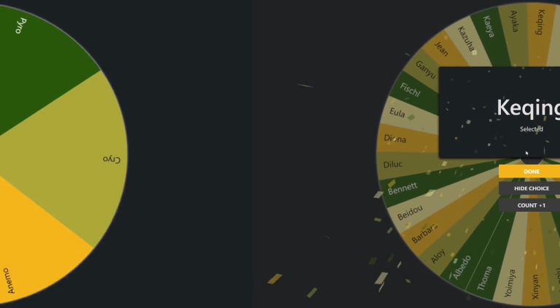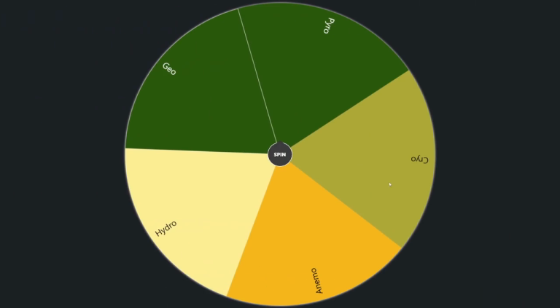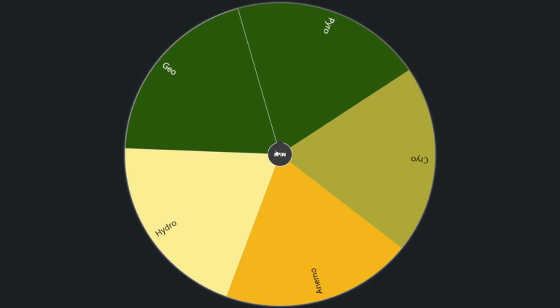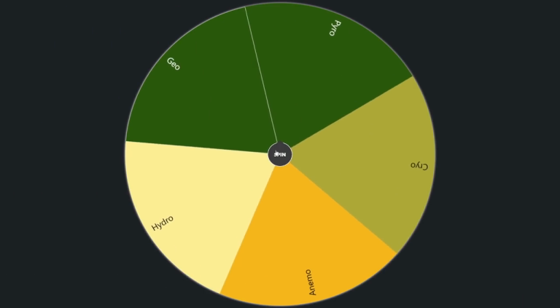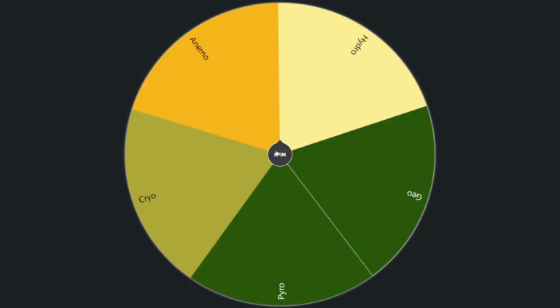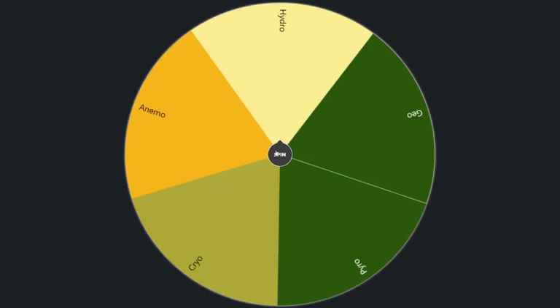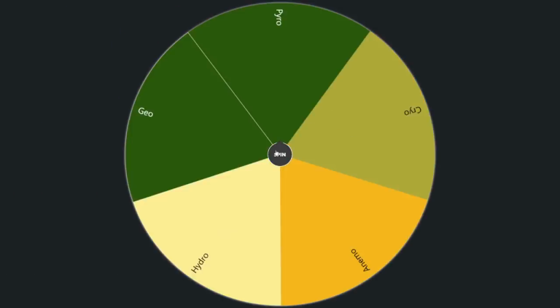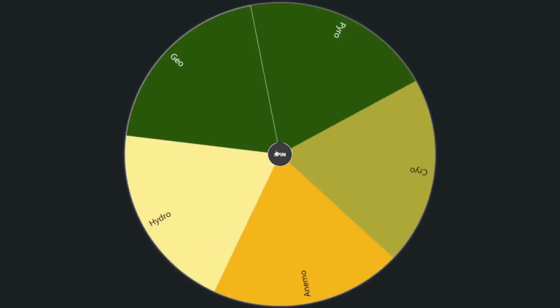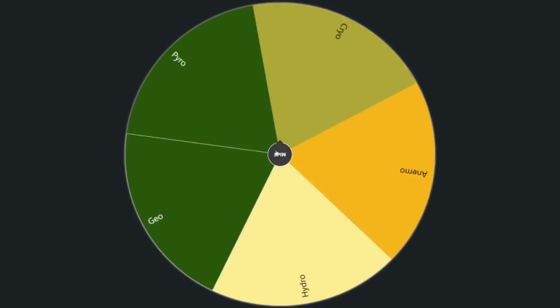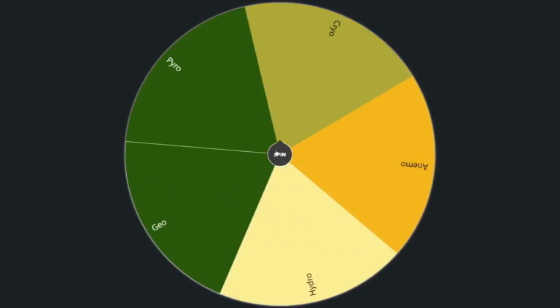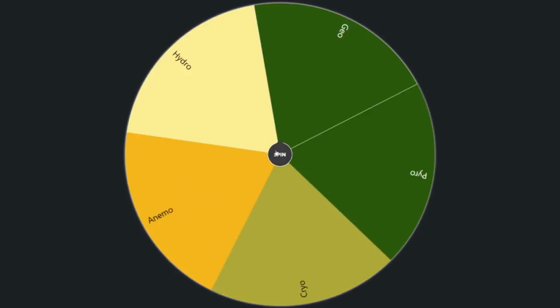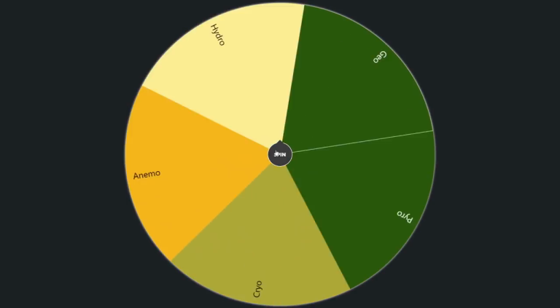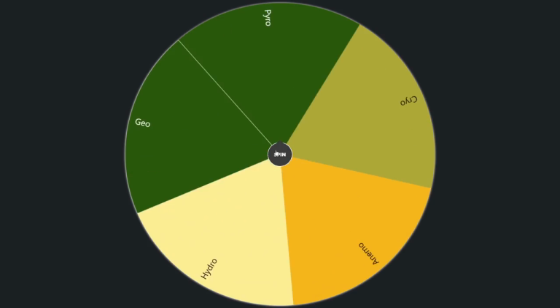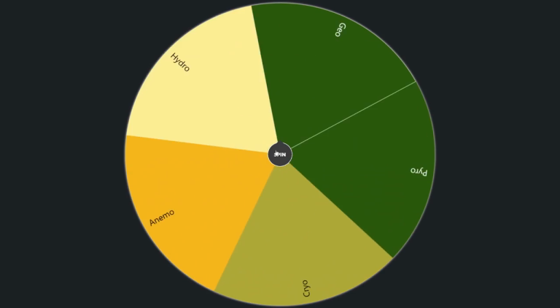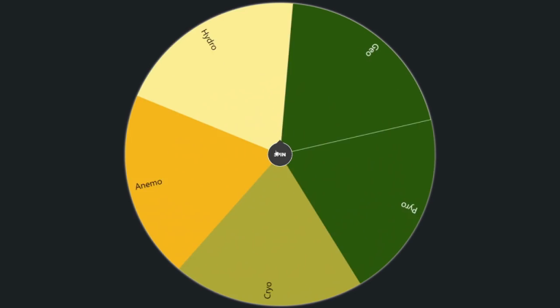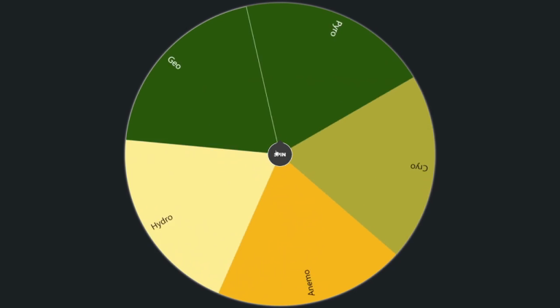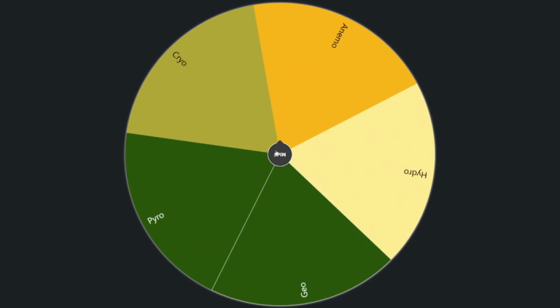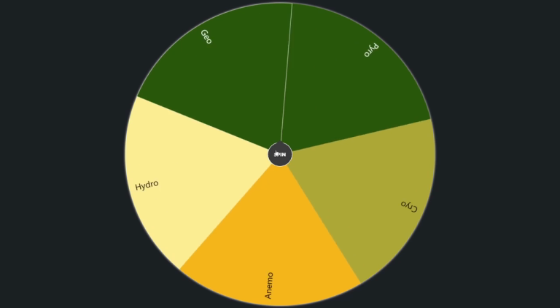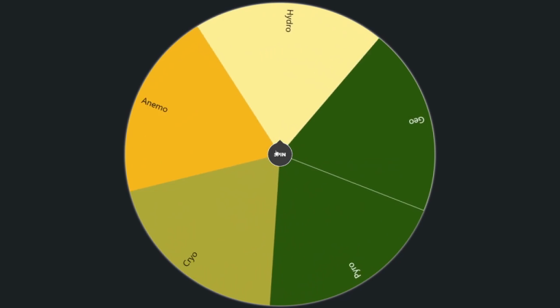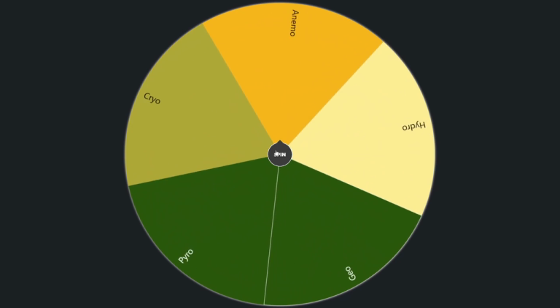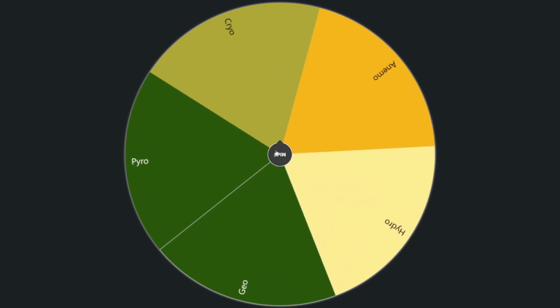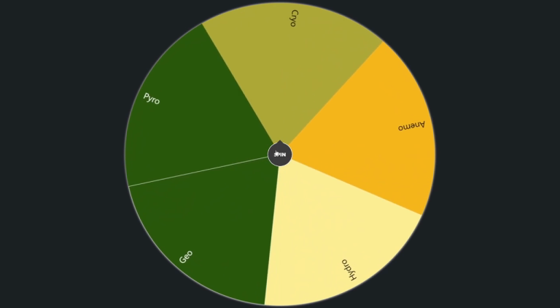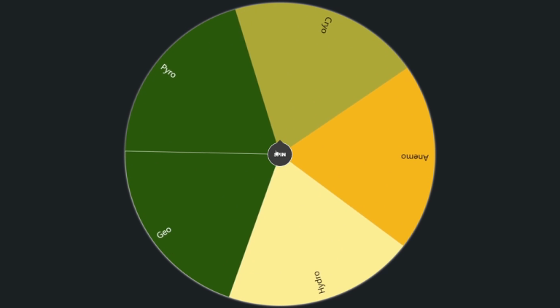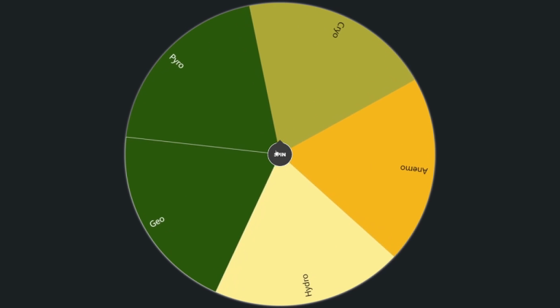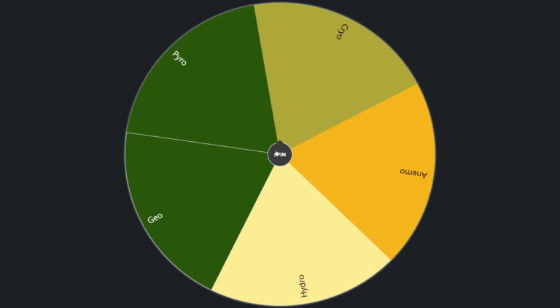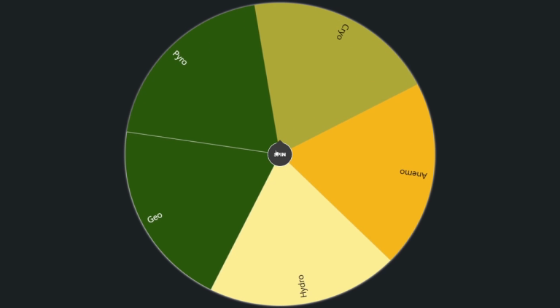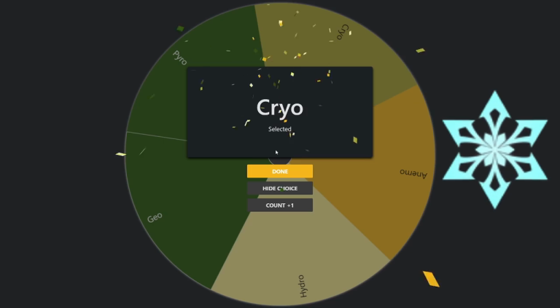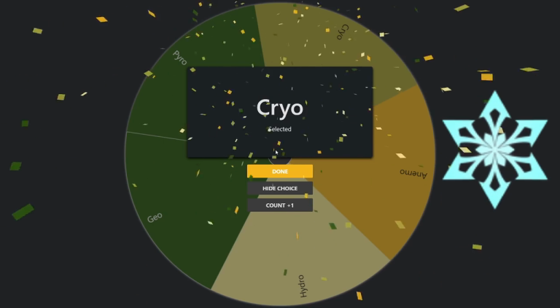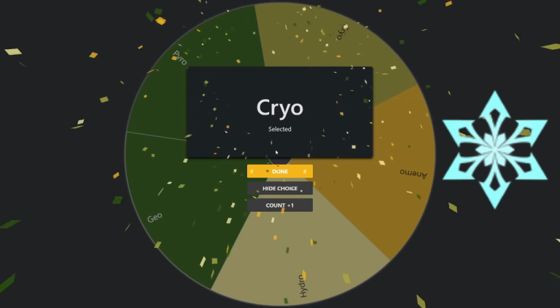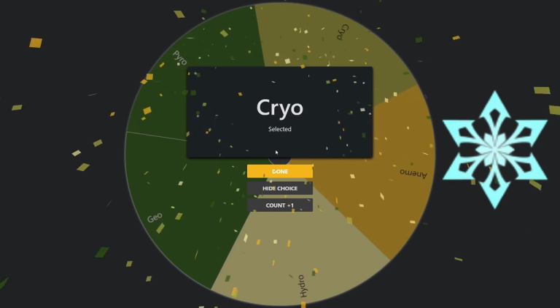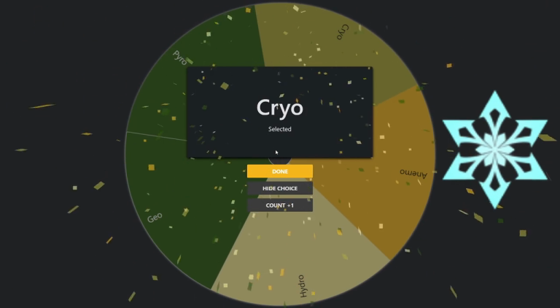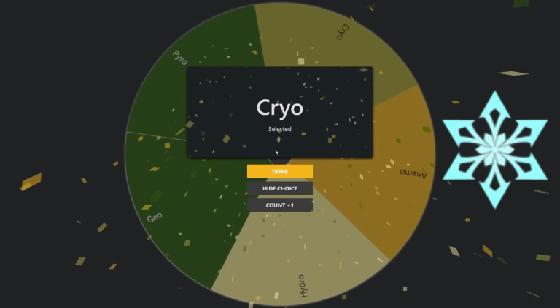Now in terms of what element I'd like to have for Ka-Ching, I always just enjoy Hydro. Pyro might be interesting, I don't really want to do Geo, but it looks like we're going to be doing Cryo. Okay, I can work with that.